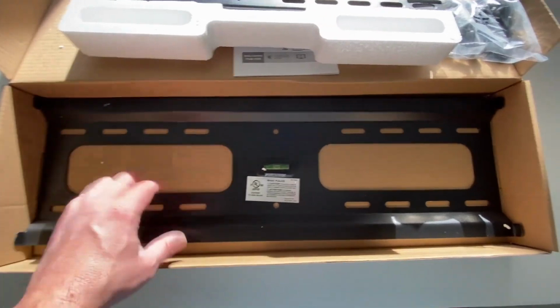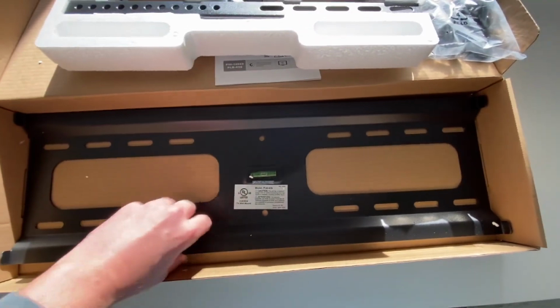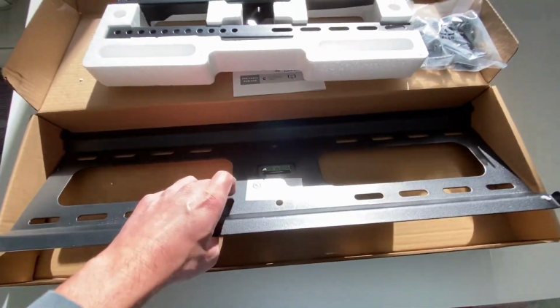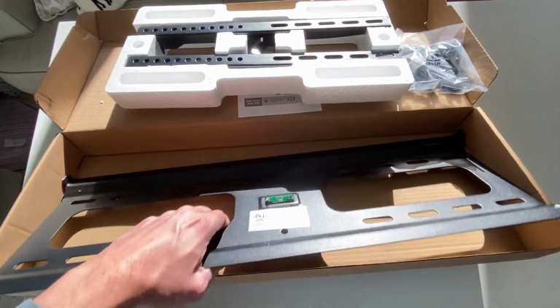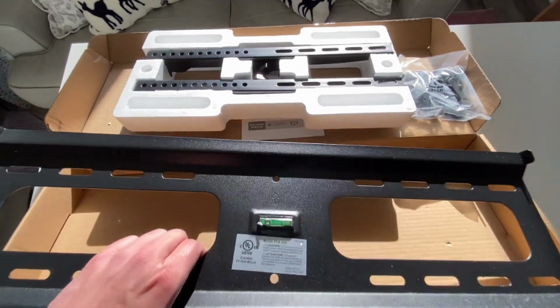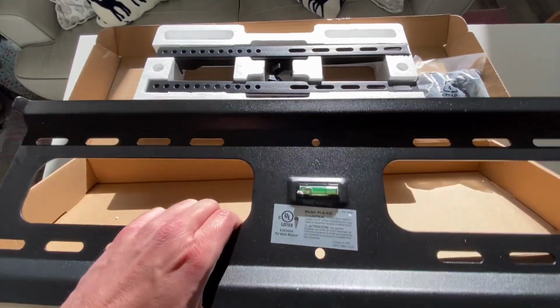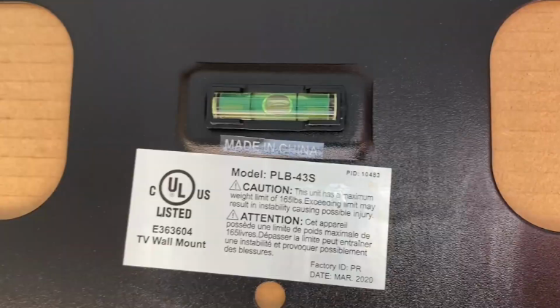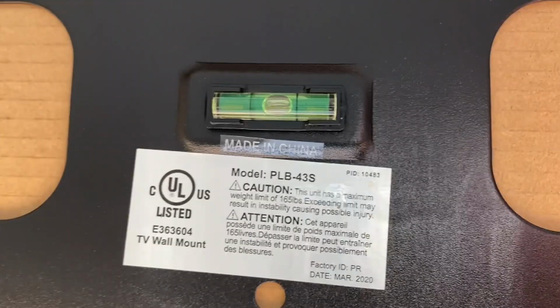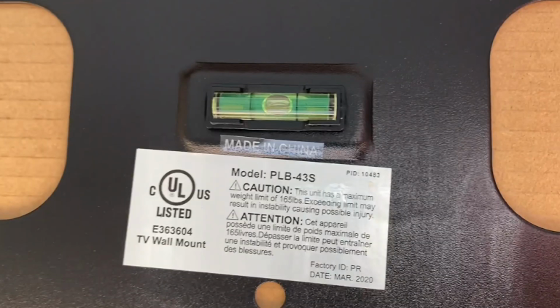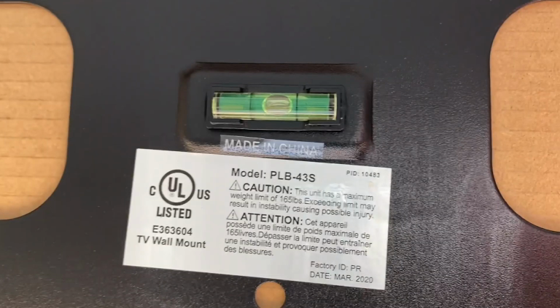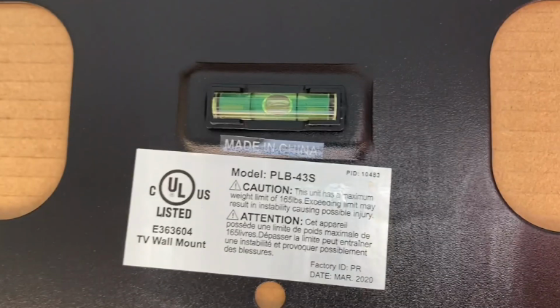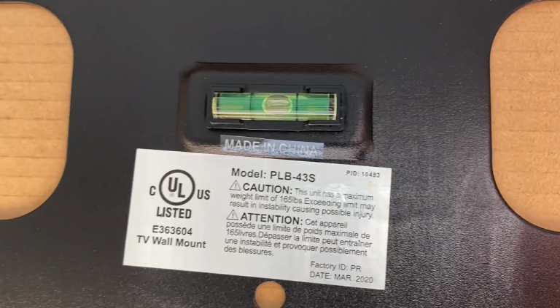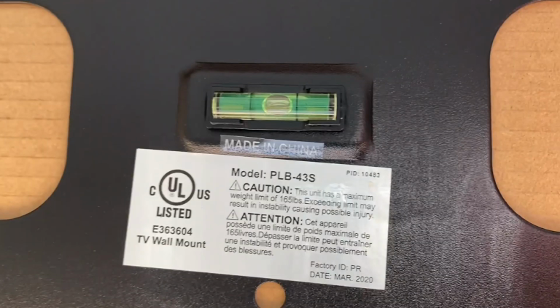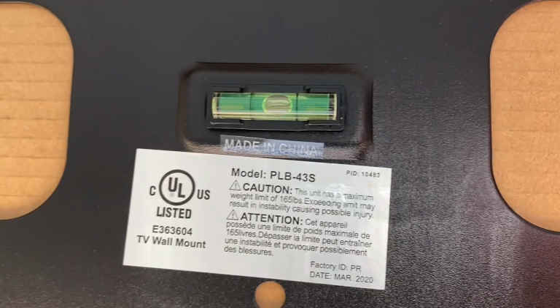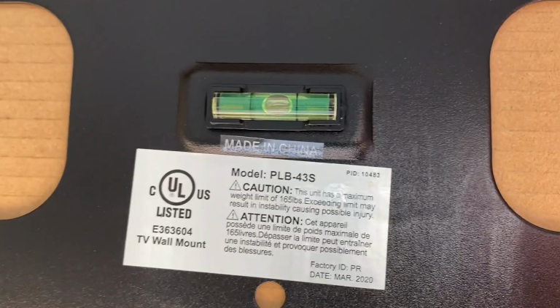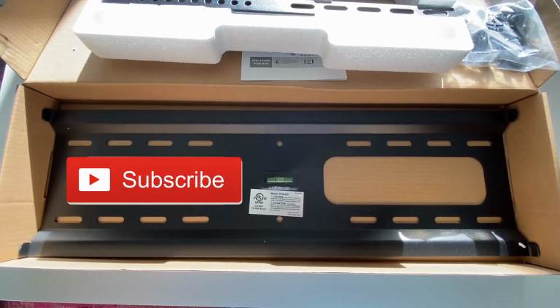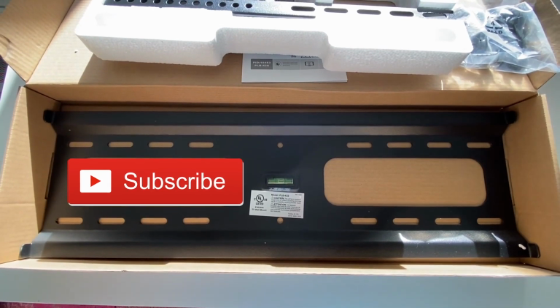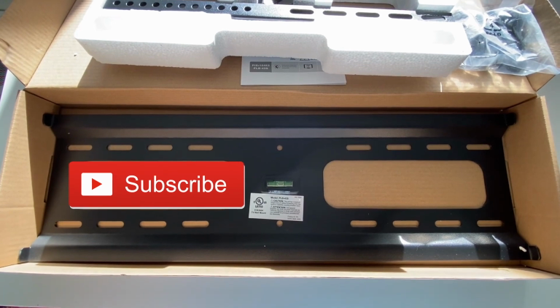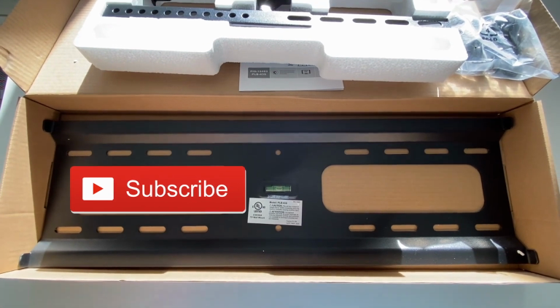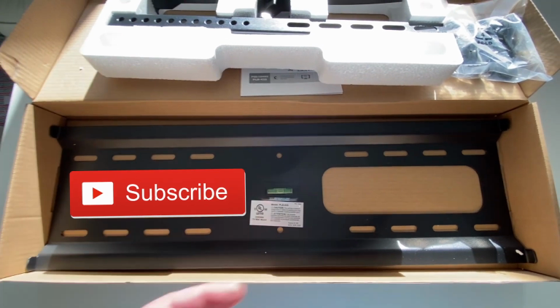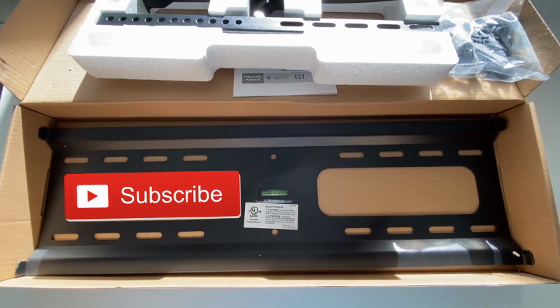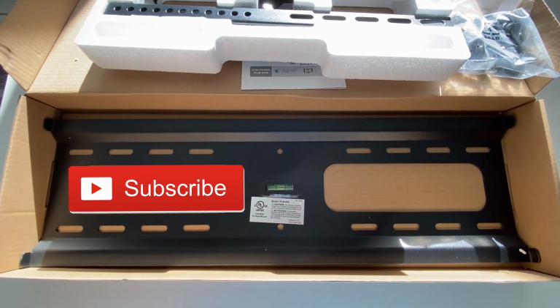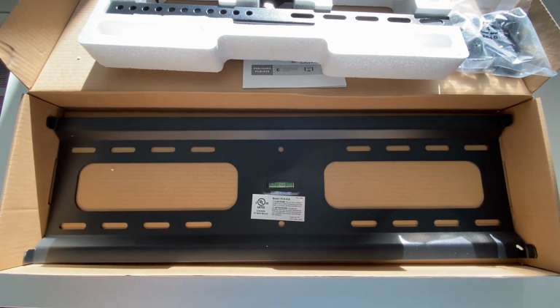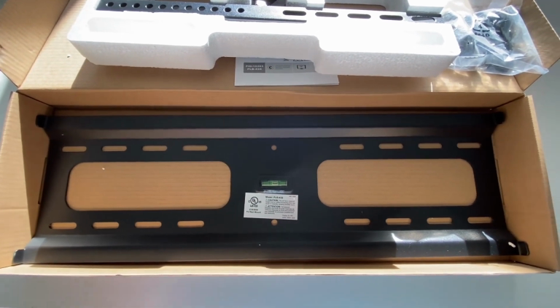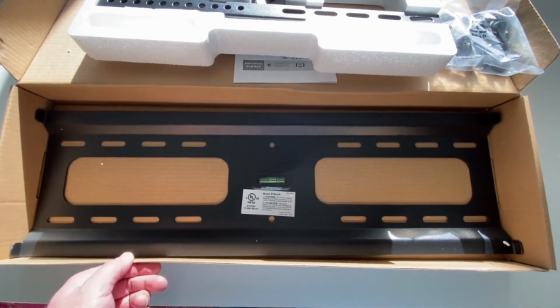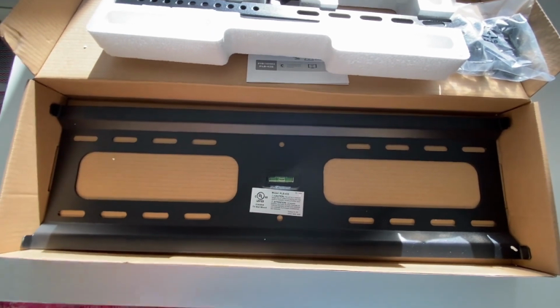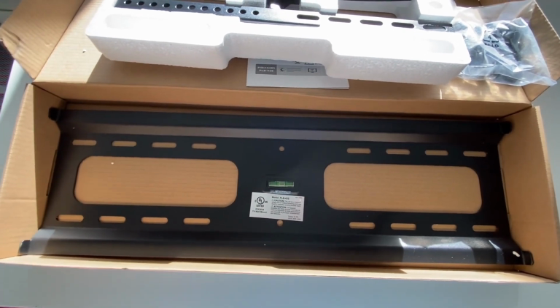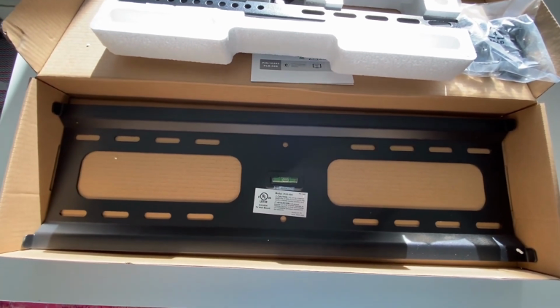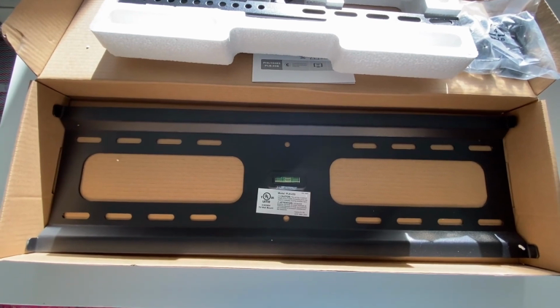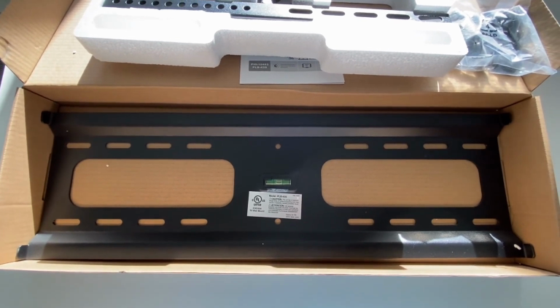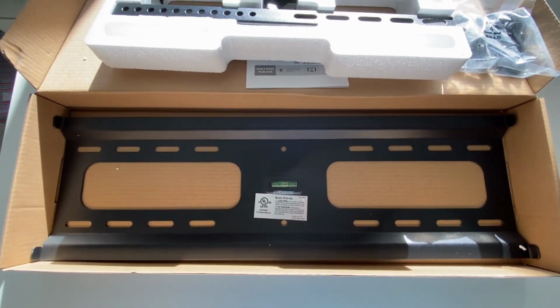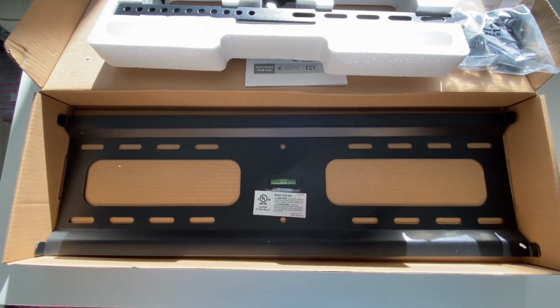Here's the bracket itself — you can see there's a level inside of it. Rely on that at your own peril. Pro tip: just get a two-foot level. You can get them cheap; it will be worth the ten or fifteen dollars or whatever it is. And that's it.